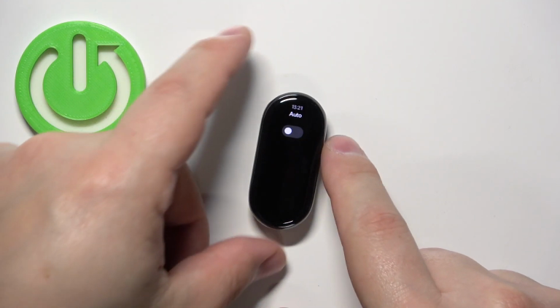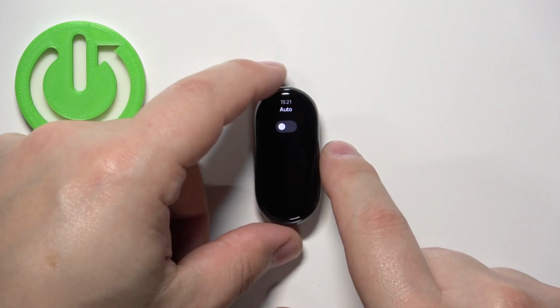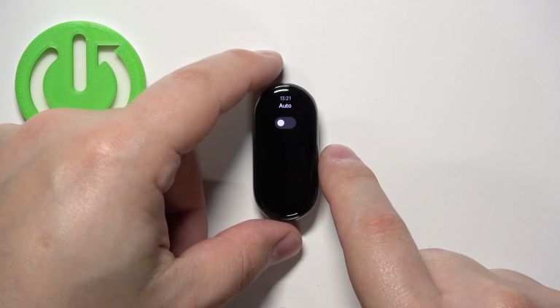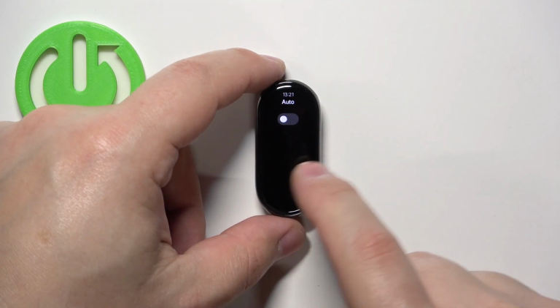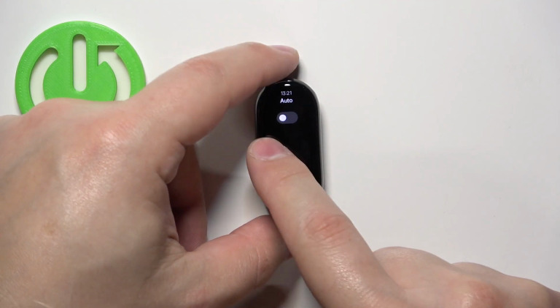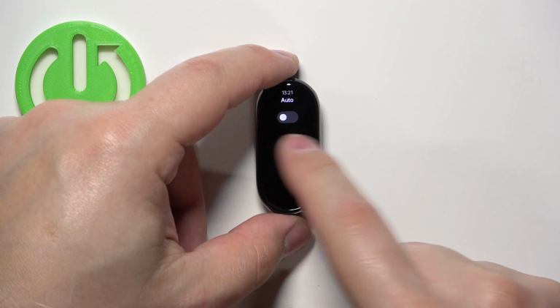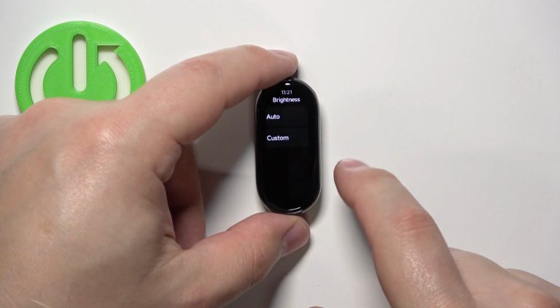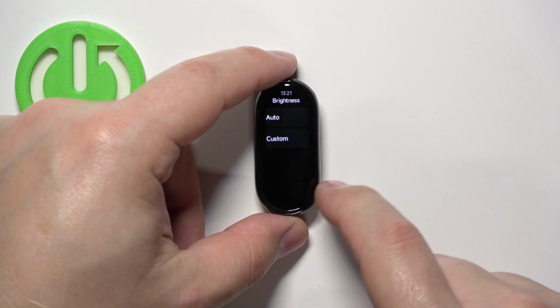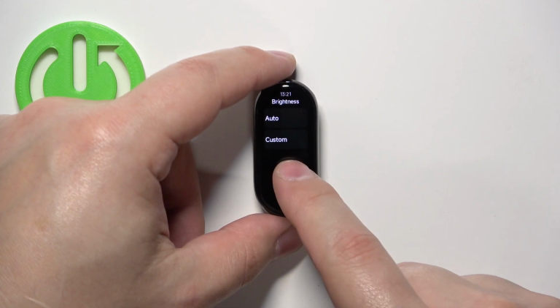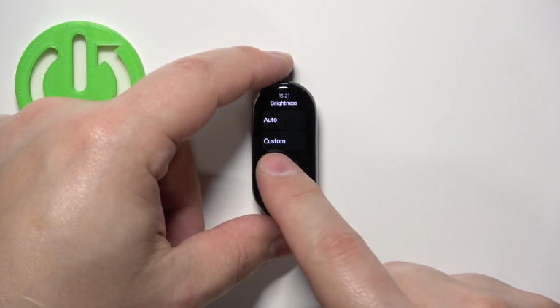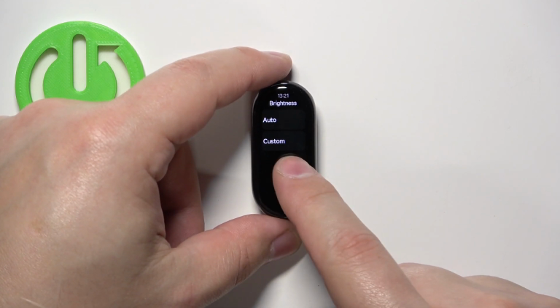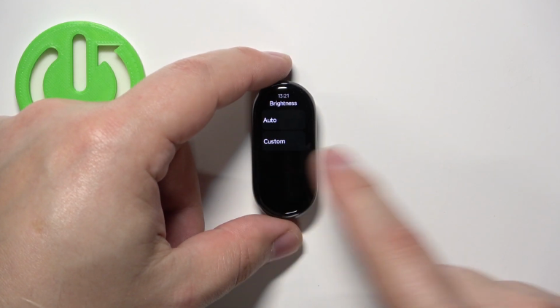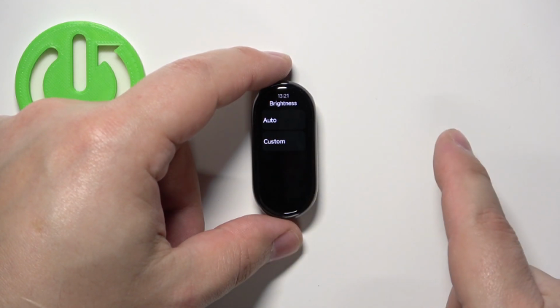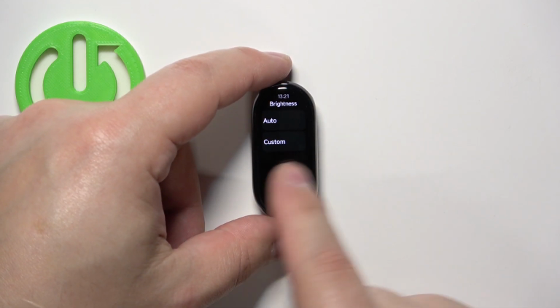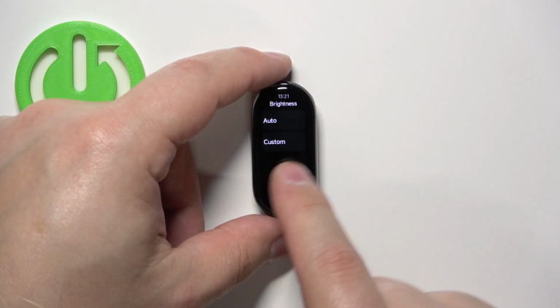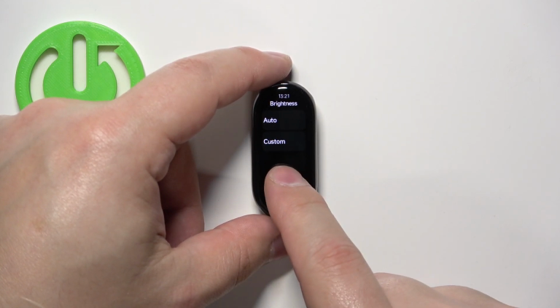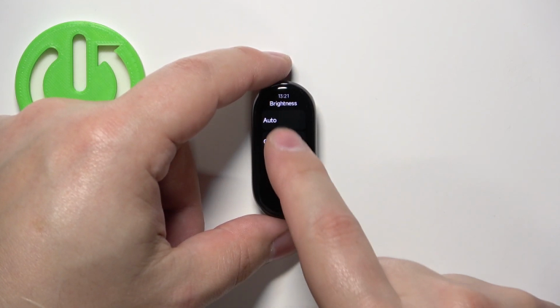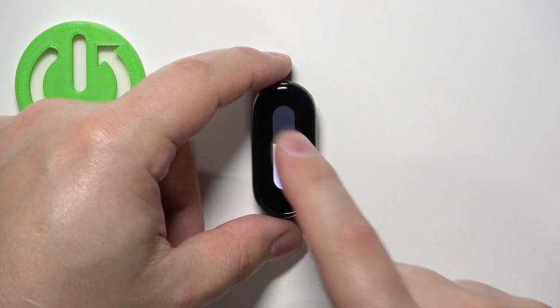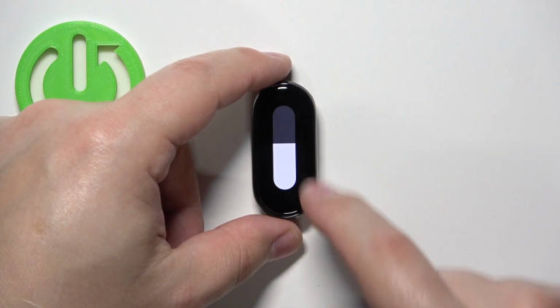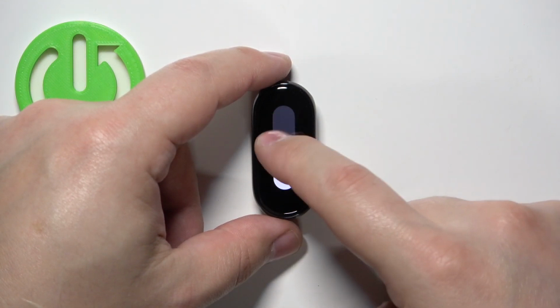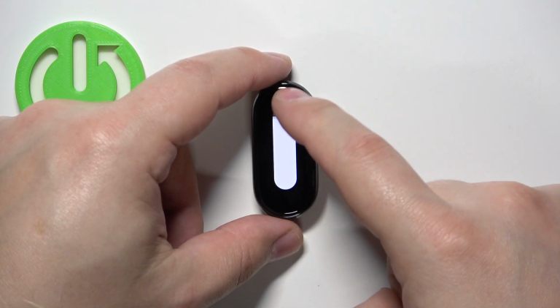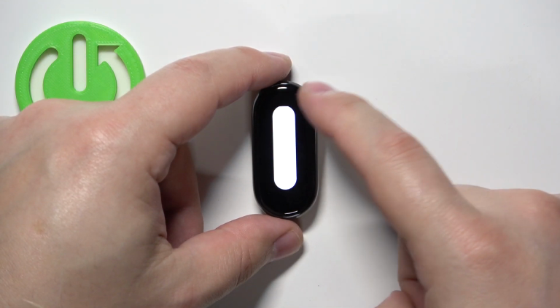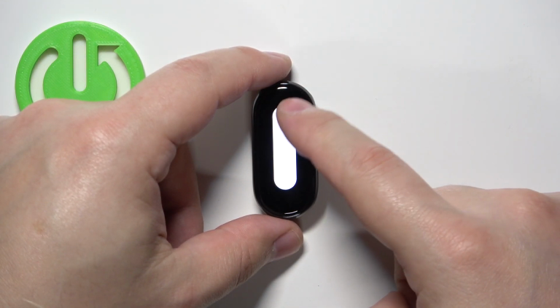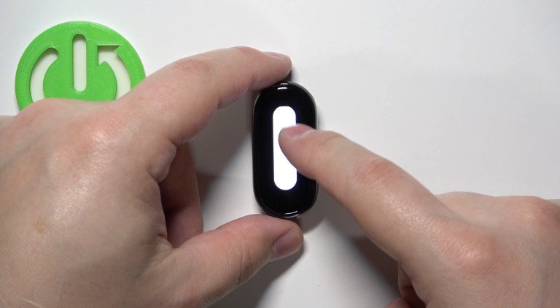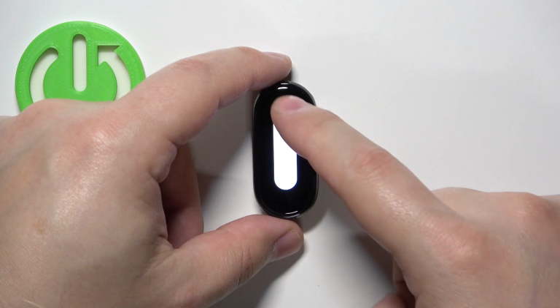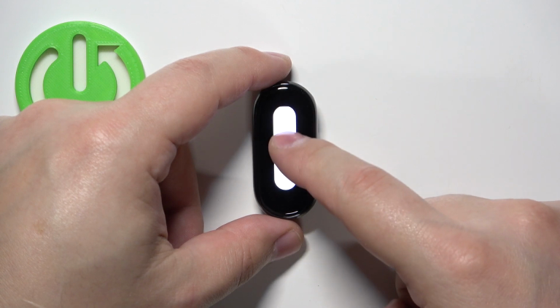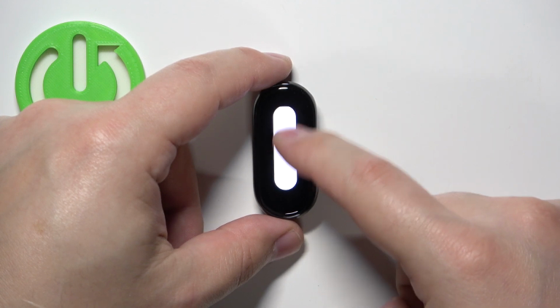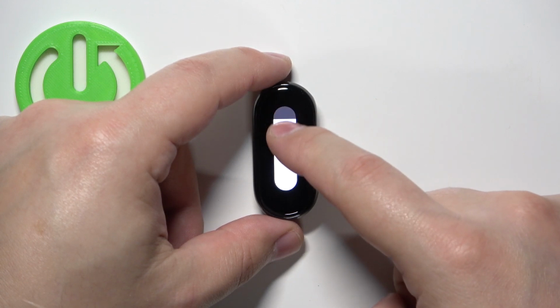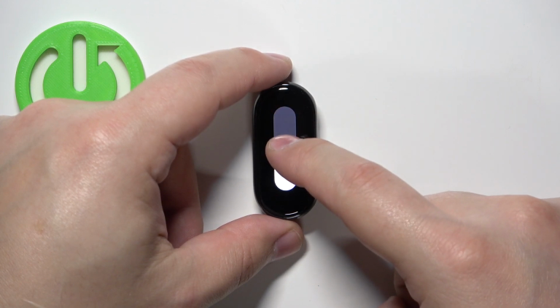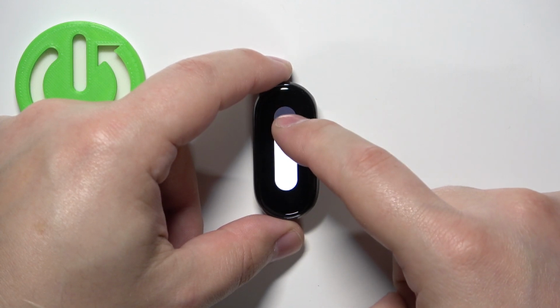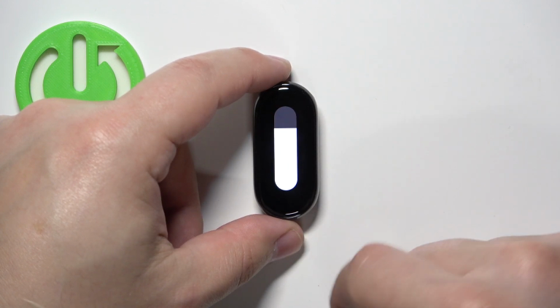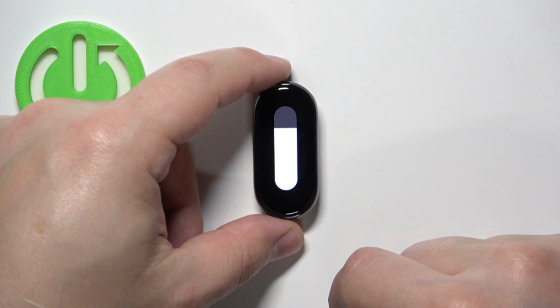And once you disable the auto option you can go back by swiping right on the screen, select custom and then you can adjust the screen brightness by swiping on the slider.